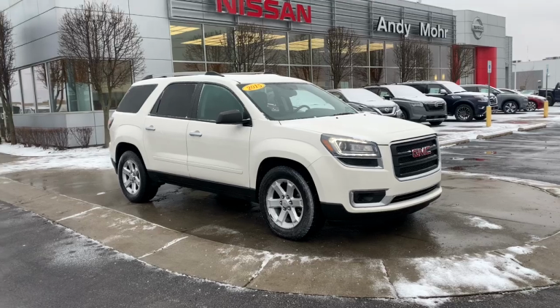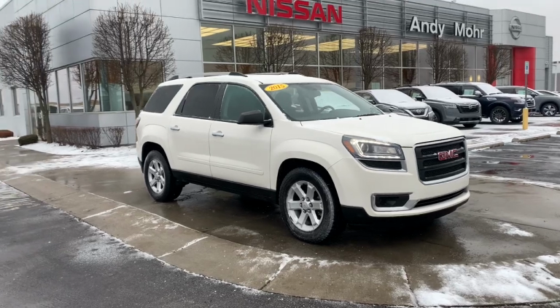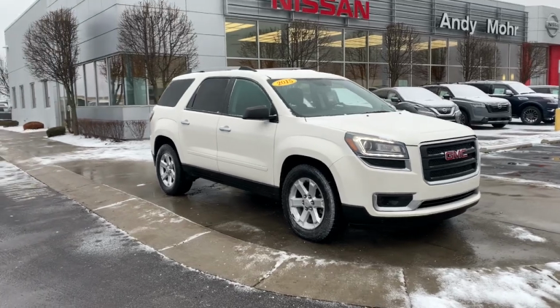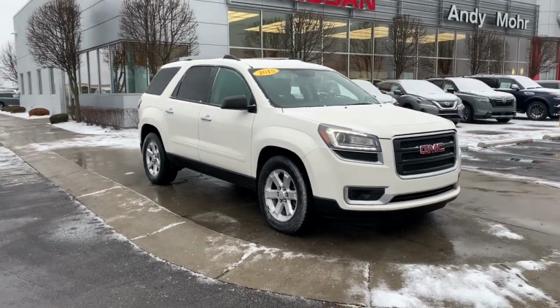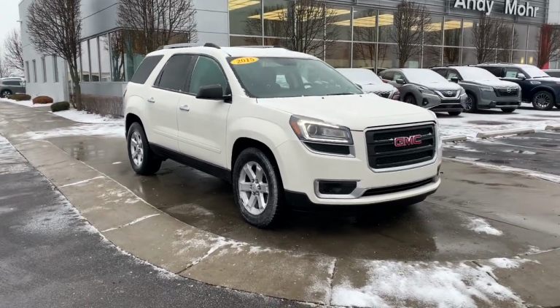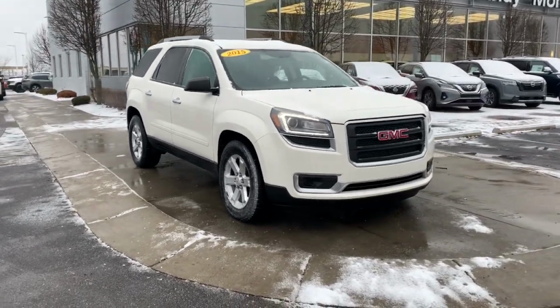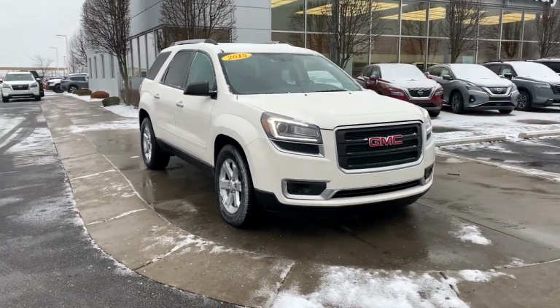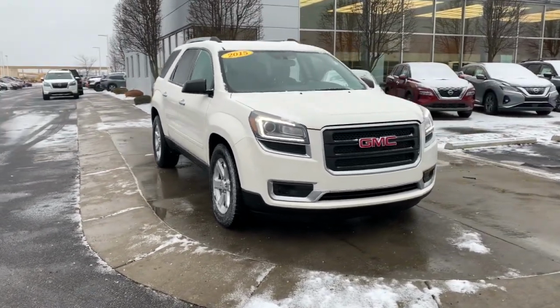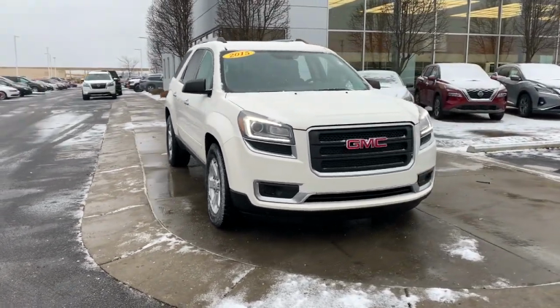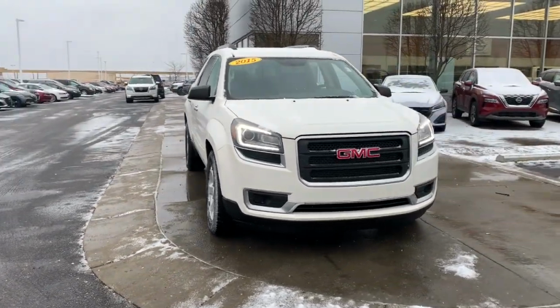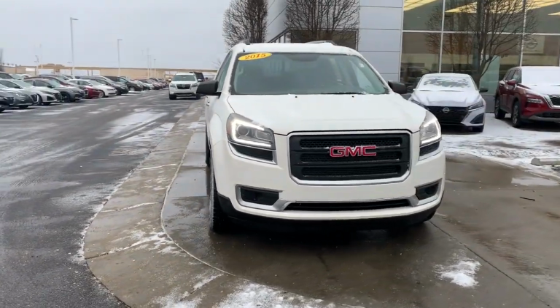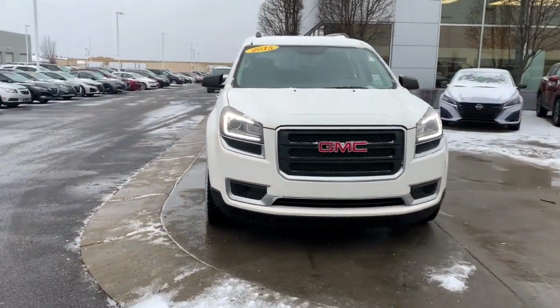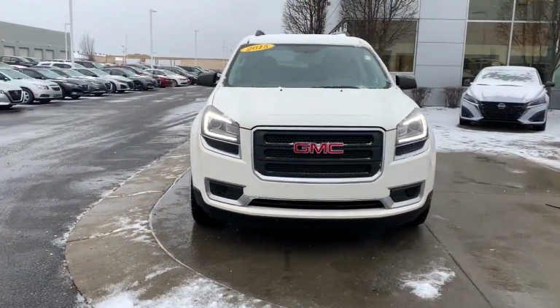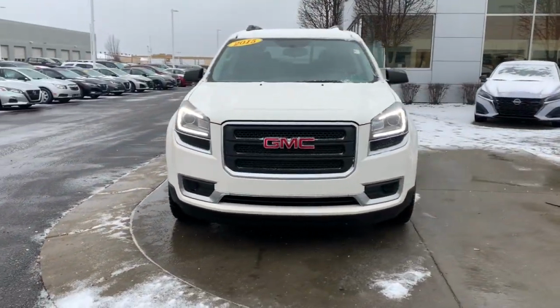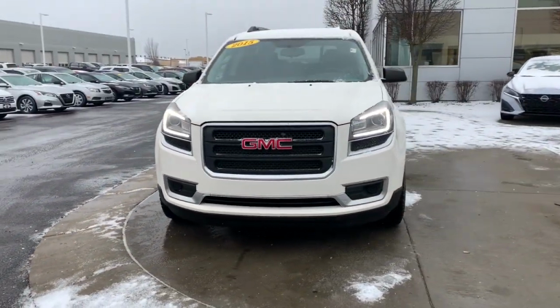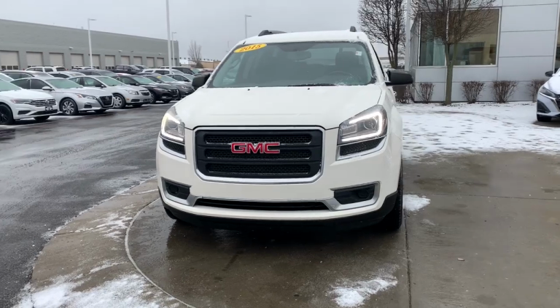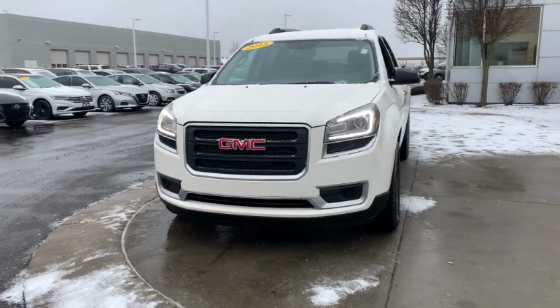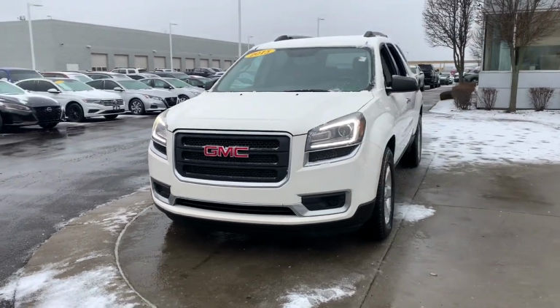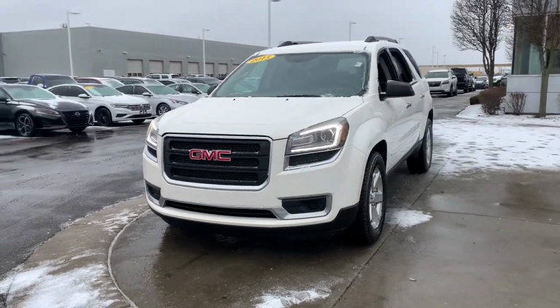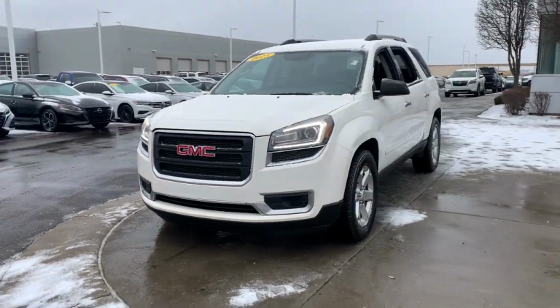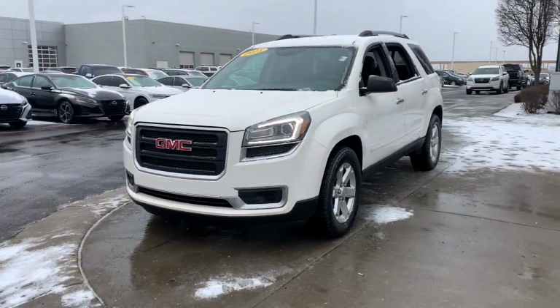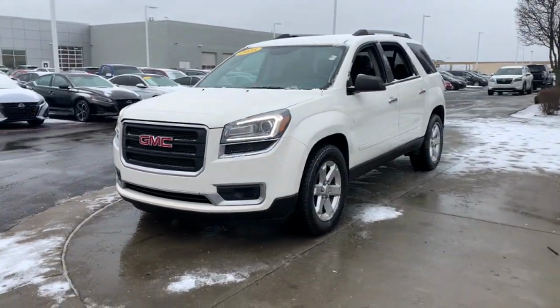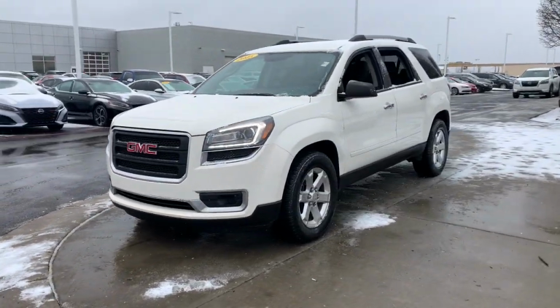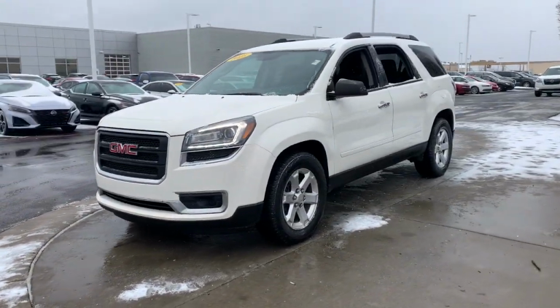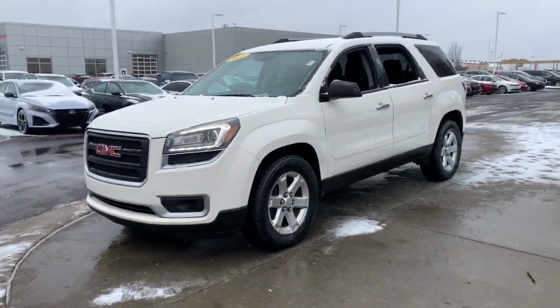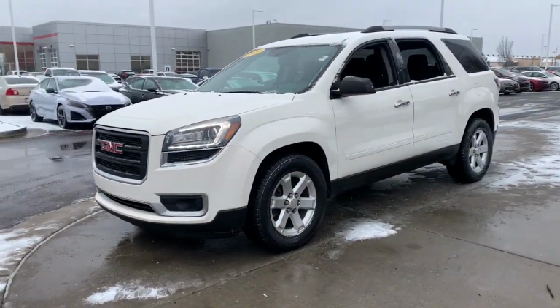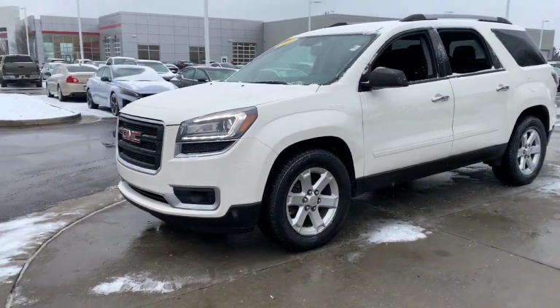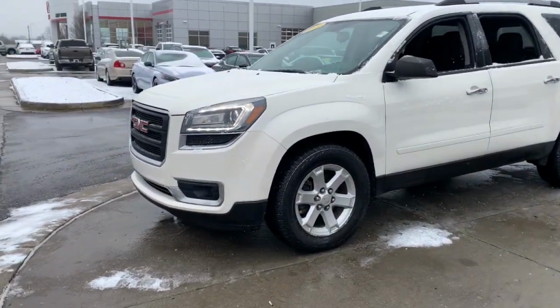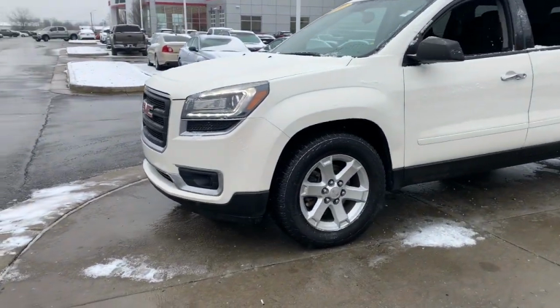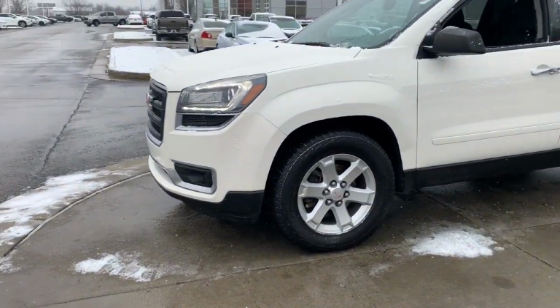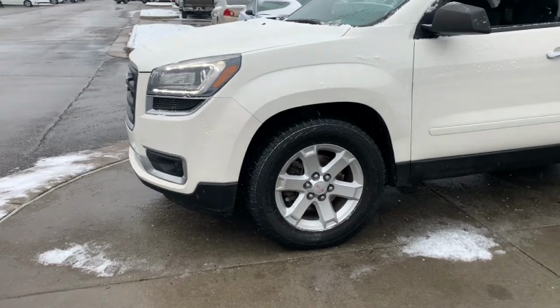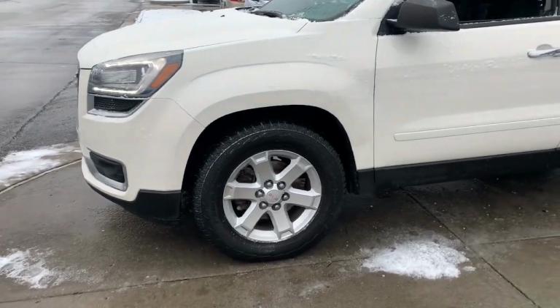Looking for your dream car? It could be the 2015 GMC Acadia. With less than 100,000 miles on the odometer, this vehicle provides excellent value.